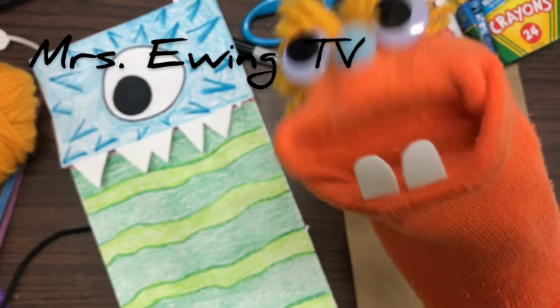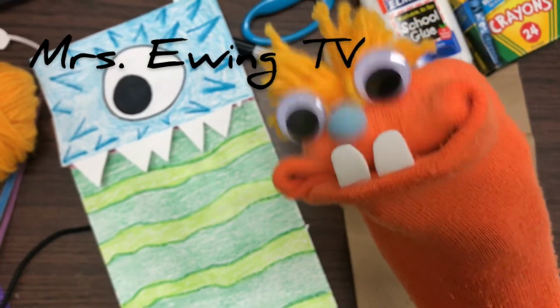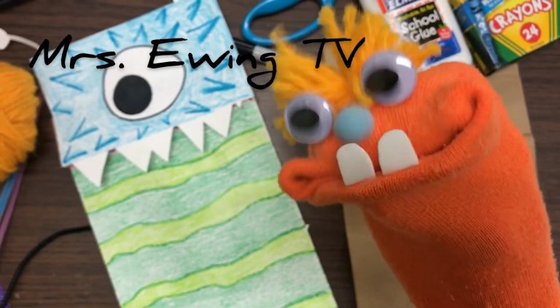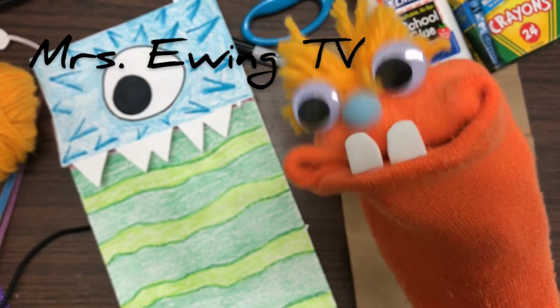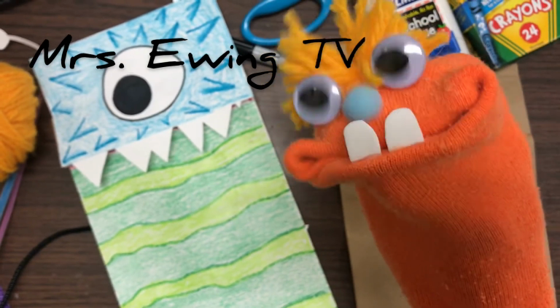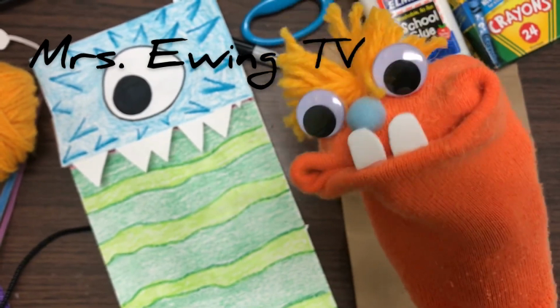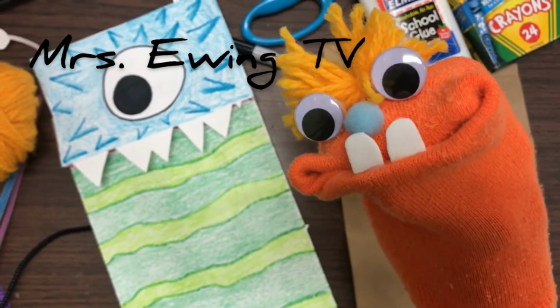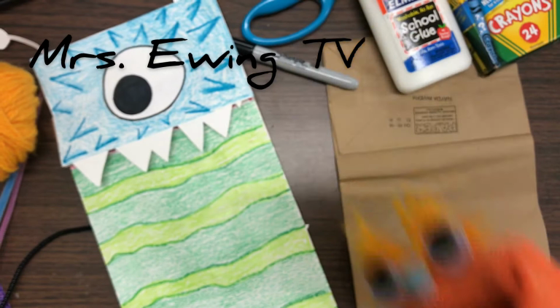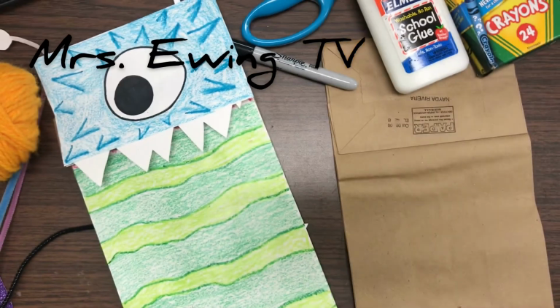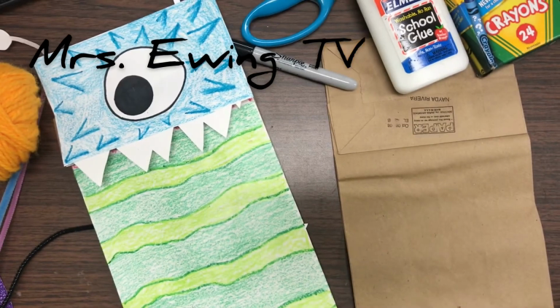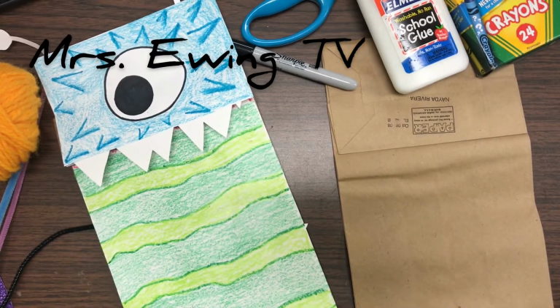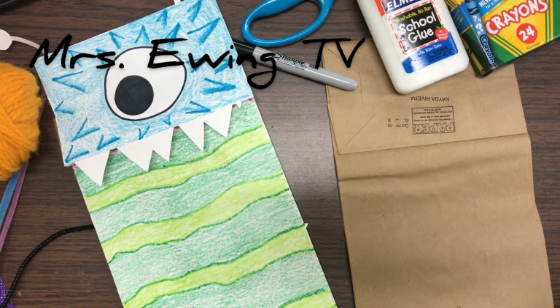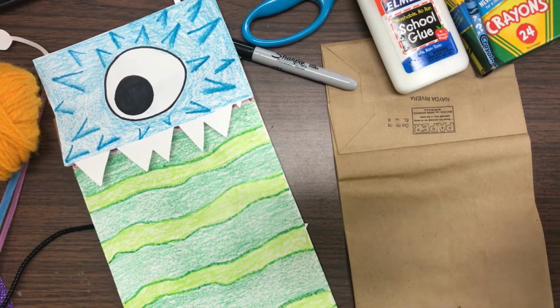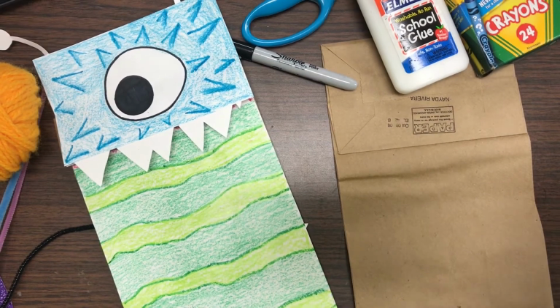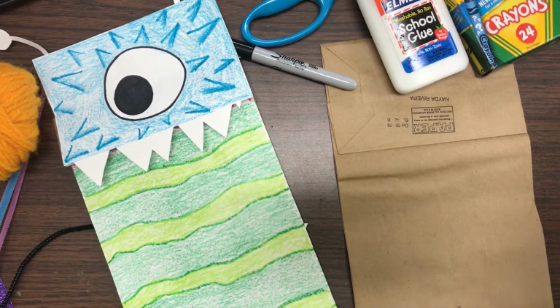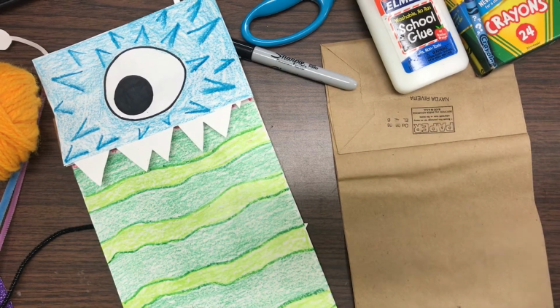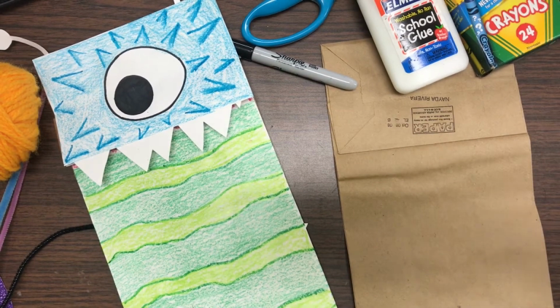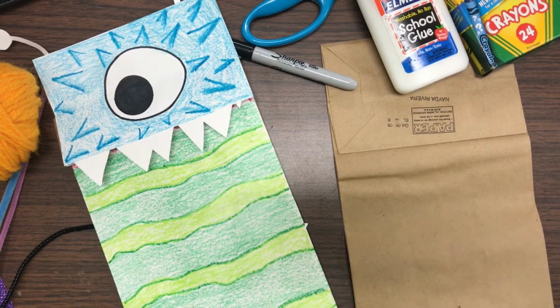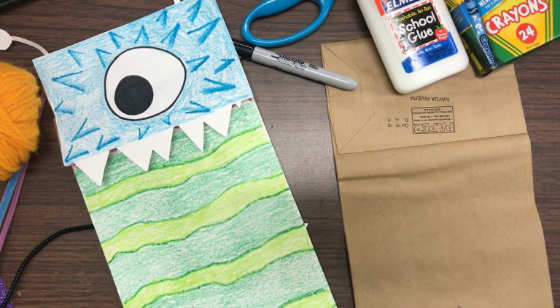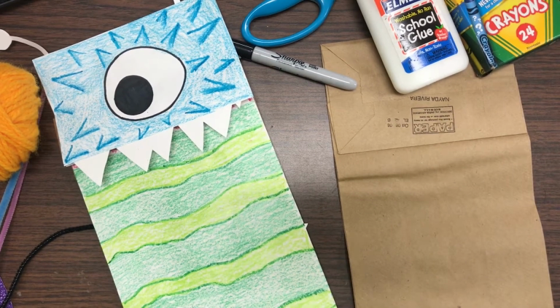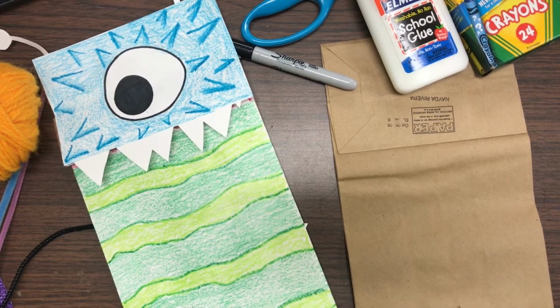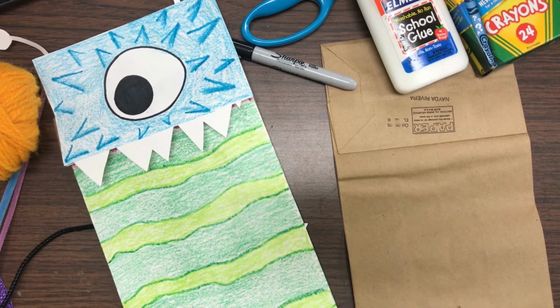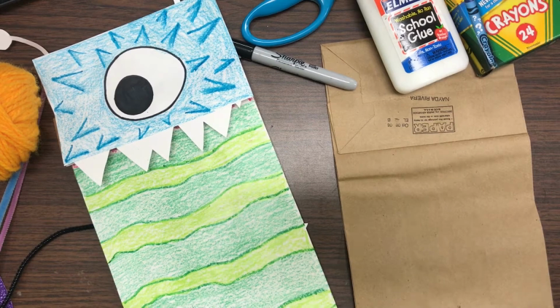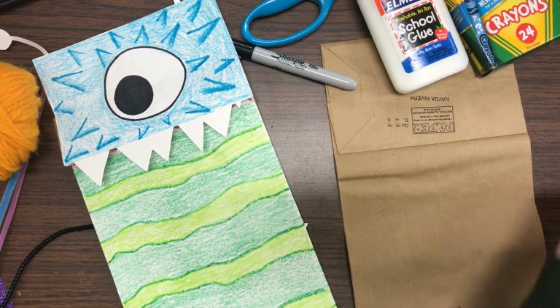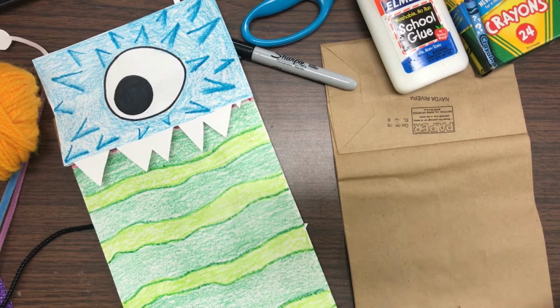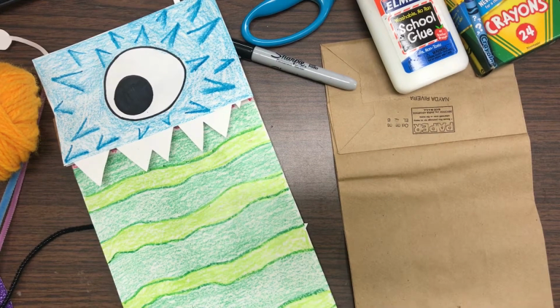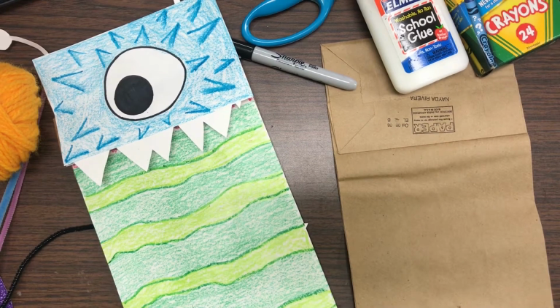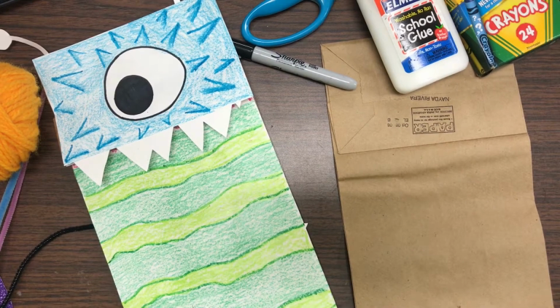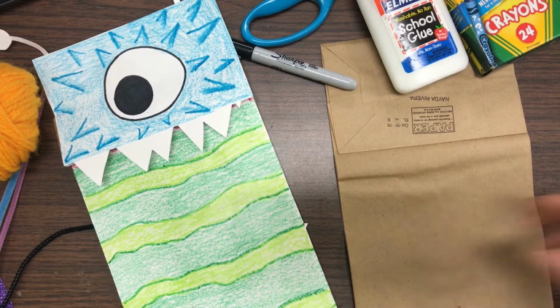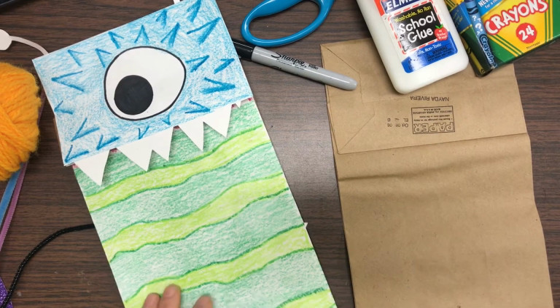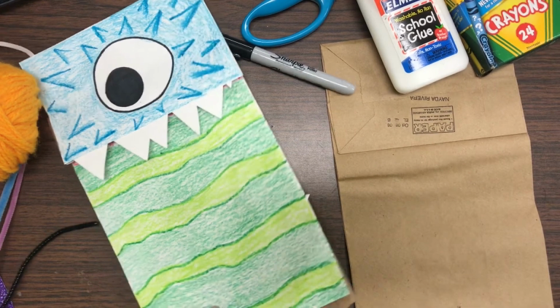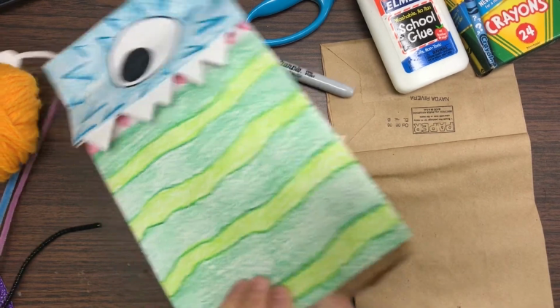Welcome back to Miss Ewing TV. Today we're going to be making a puppet. You can make any kind of puppet that you want. I'm going to show you two different examples of puppets. The first one is made from a paper bag.